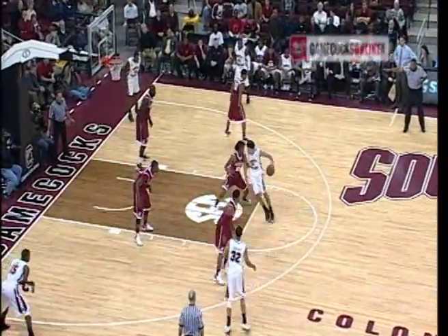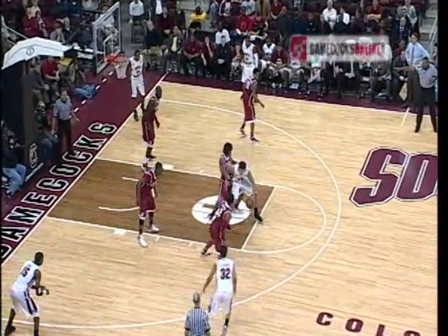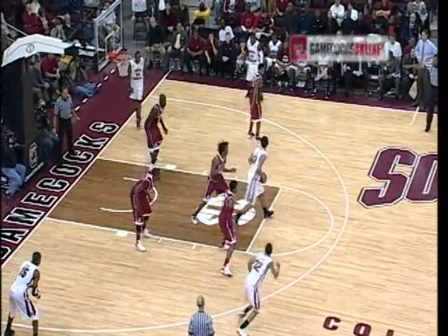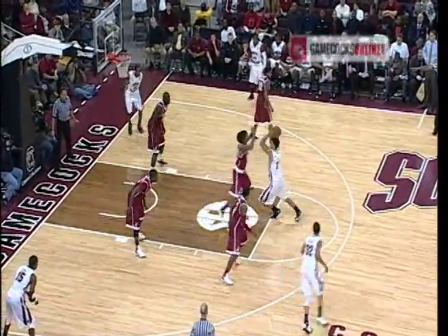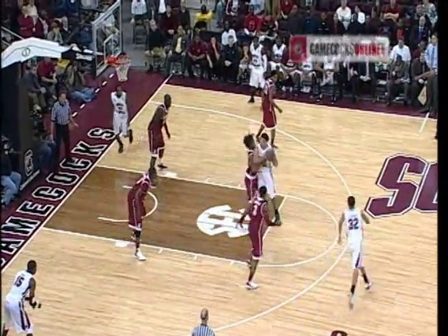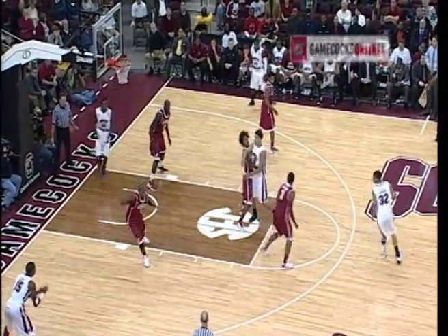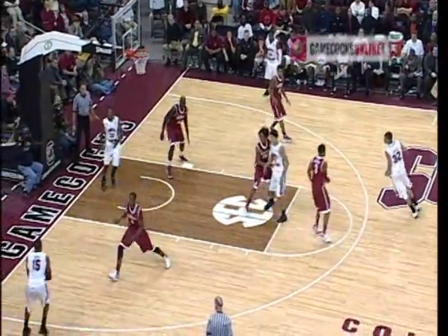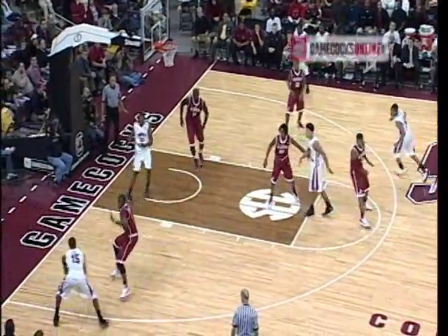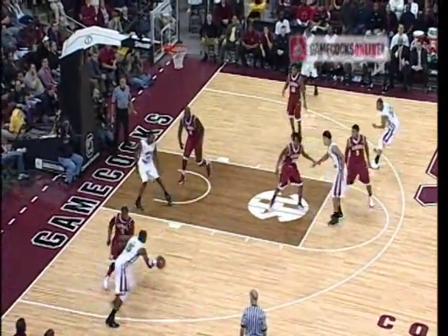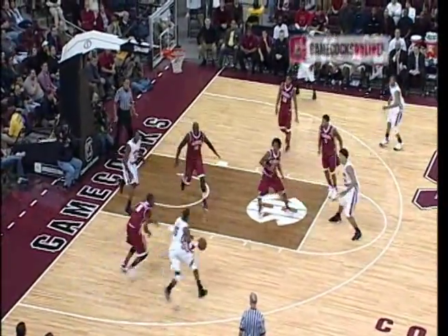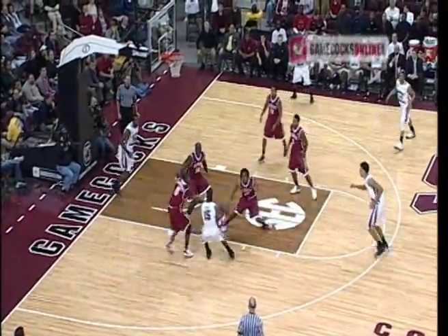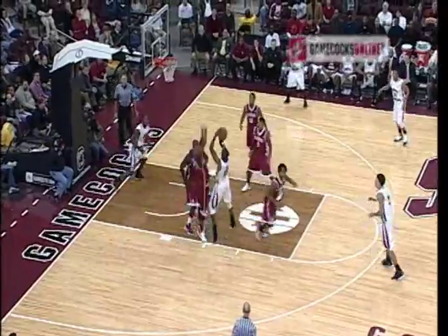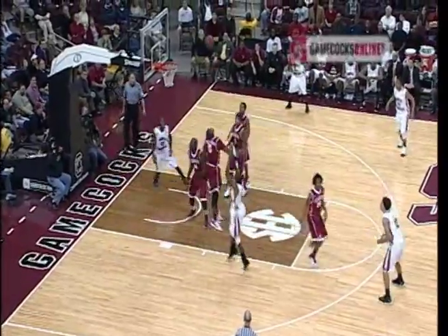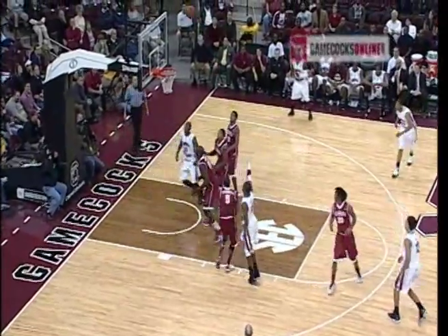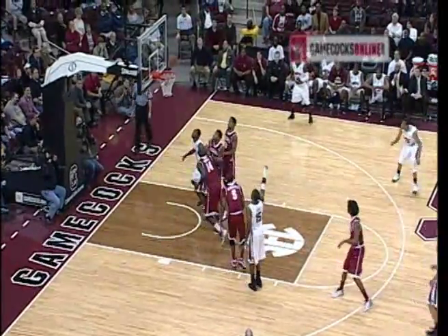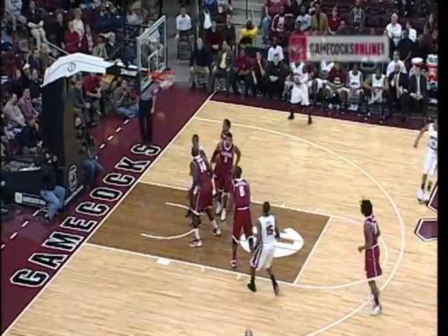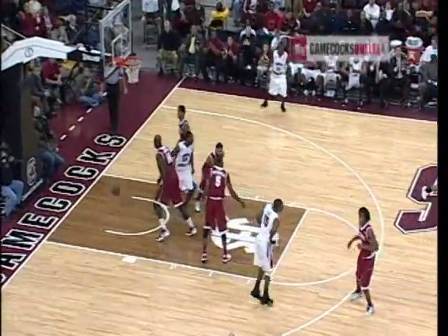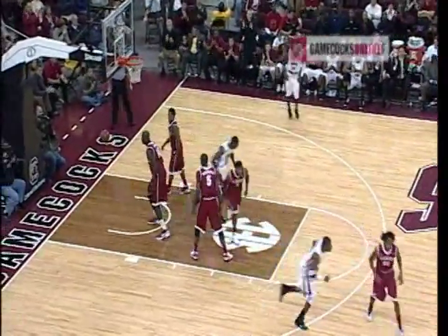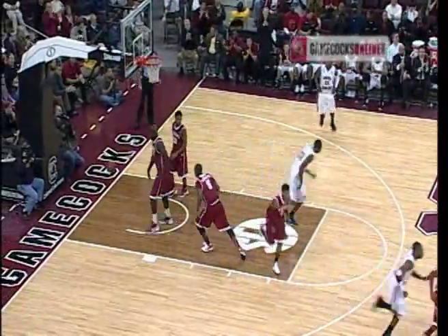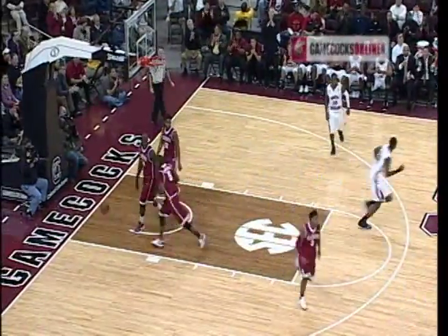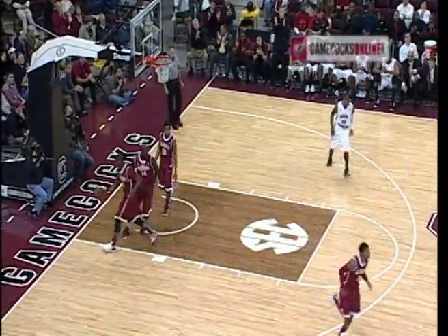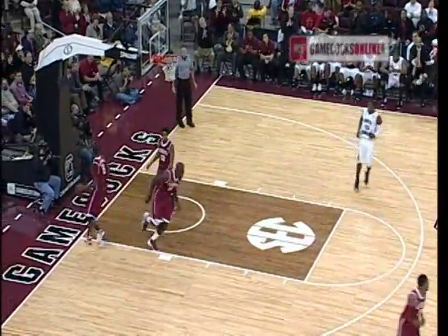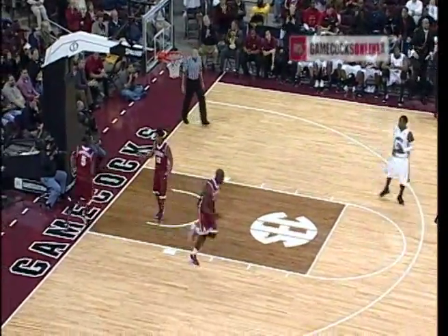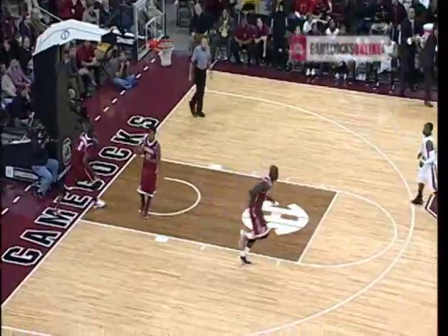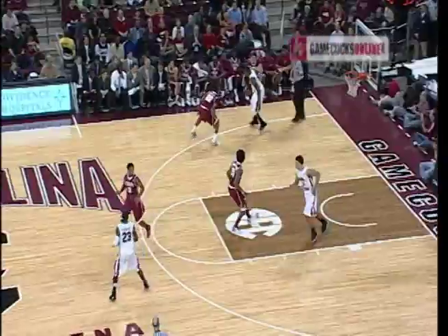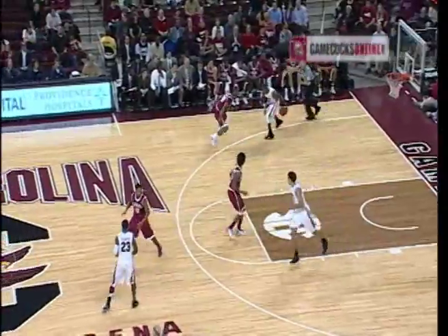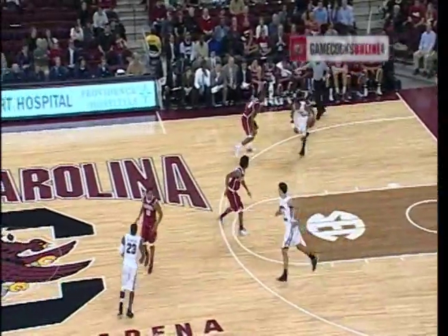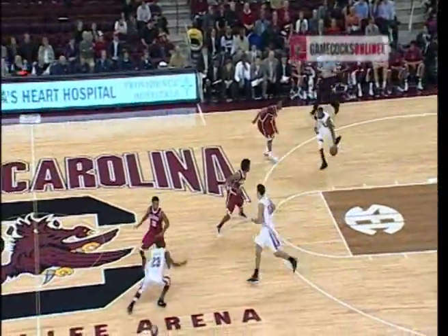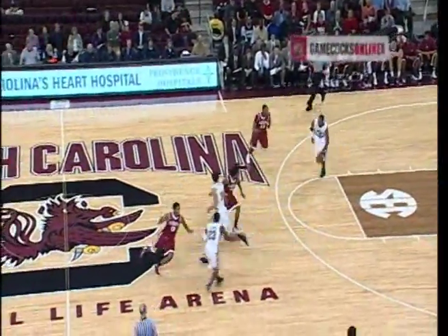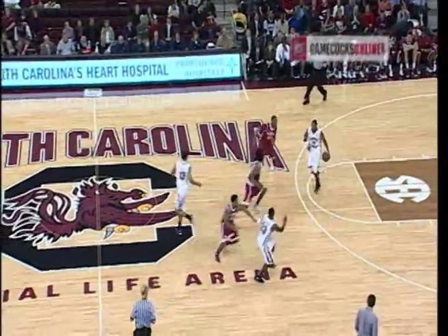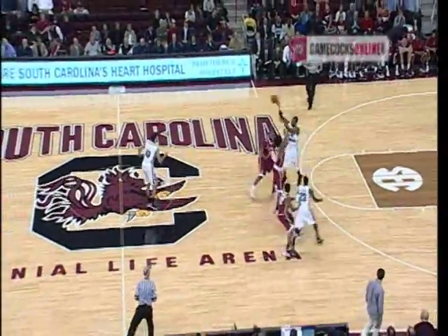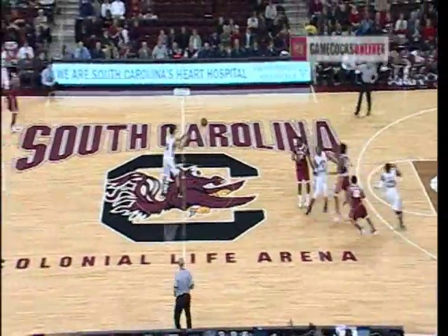Hill faces Randolph, will back him down — can't clear the duck under. Throws to Cook, left corner. Fall away, left of the lane, swishes it from eight feet out. Oh, was that pretty? Lee Cook at team high and game high — 18.